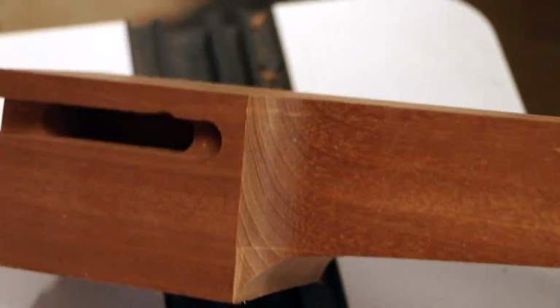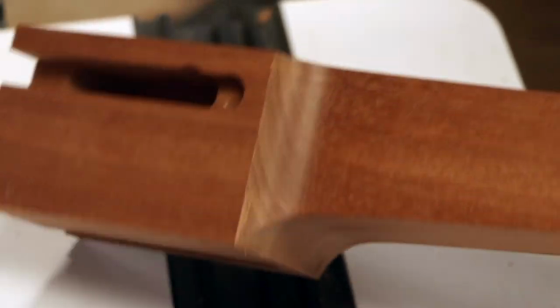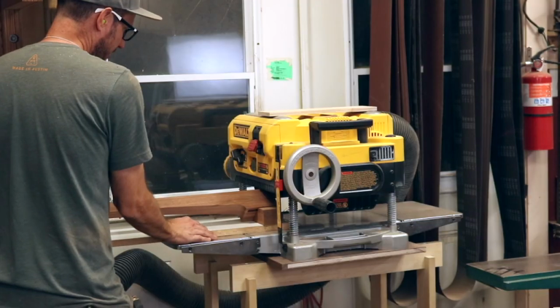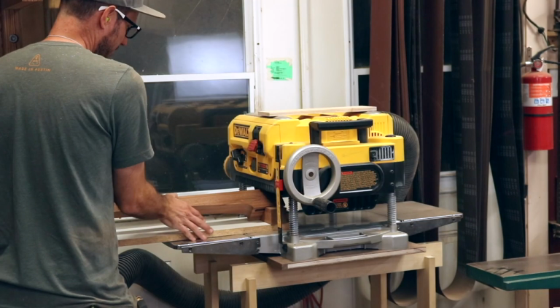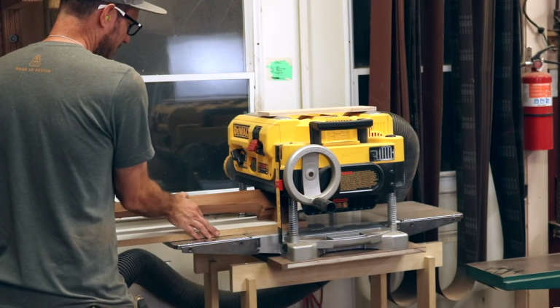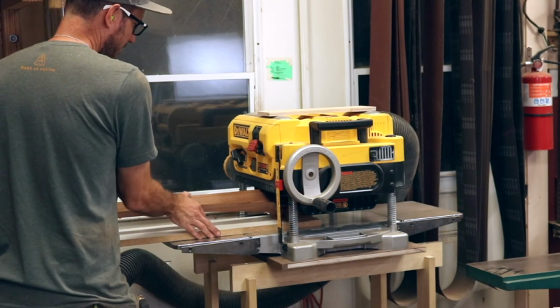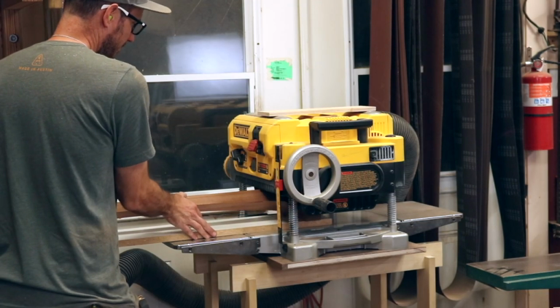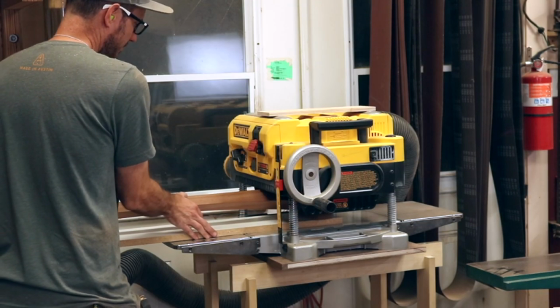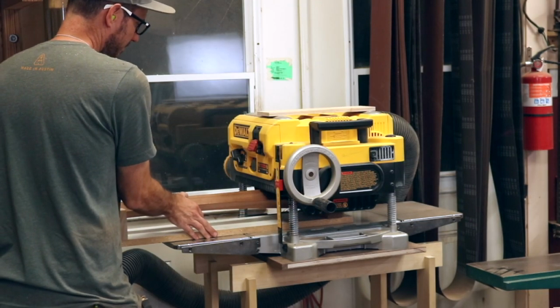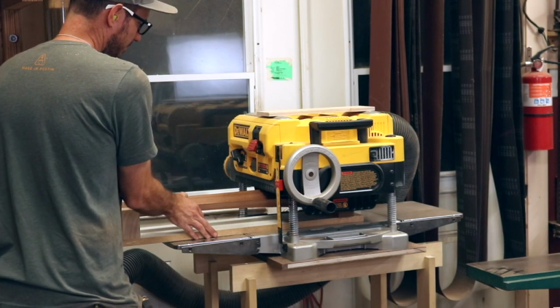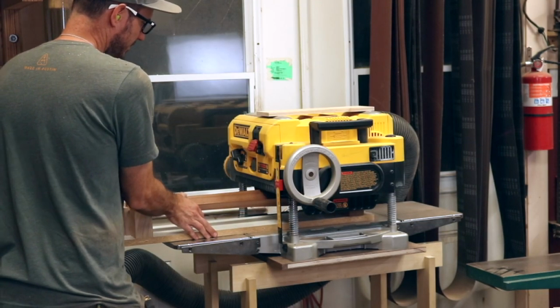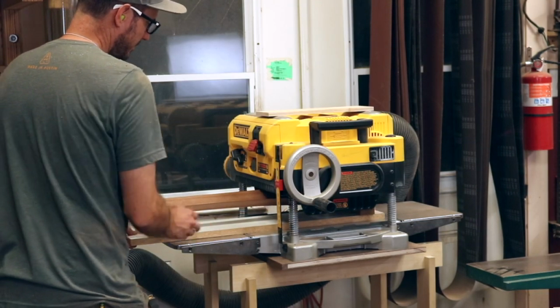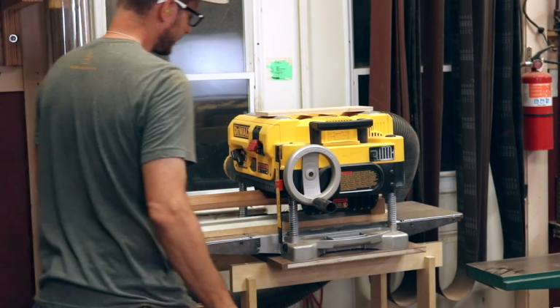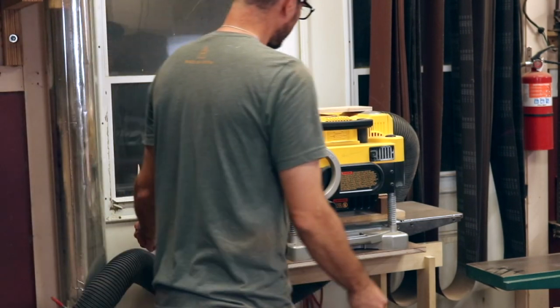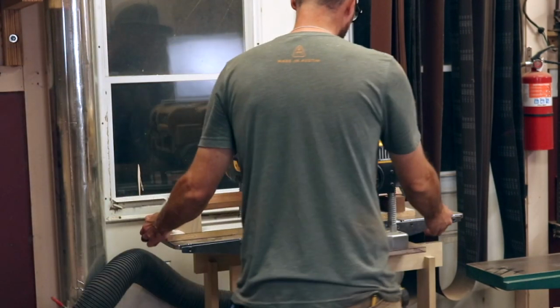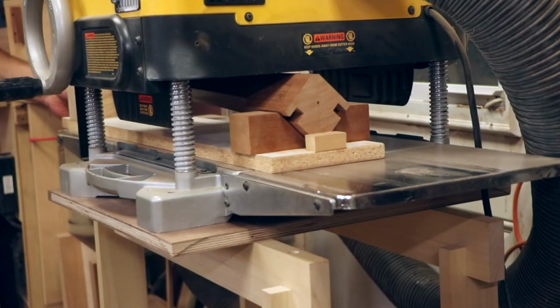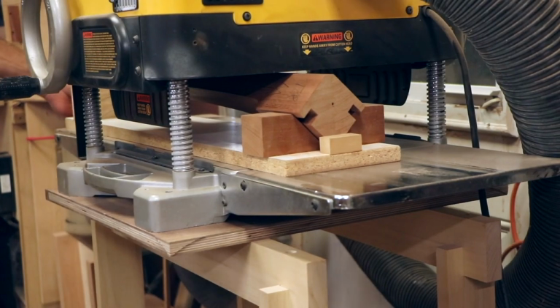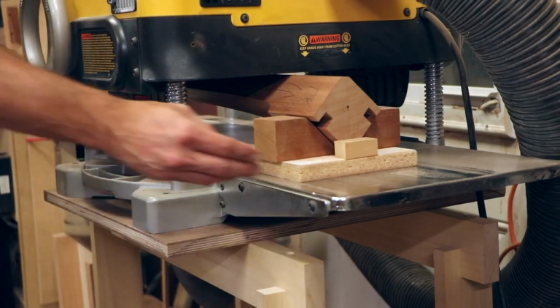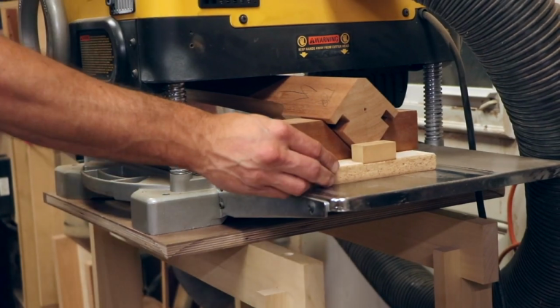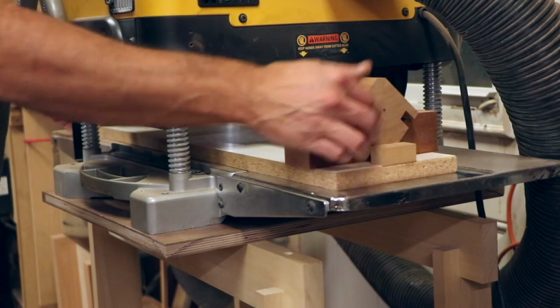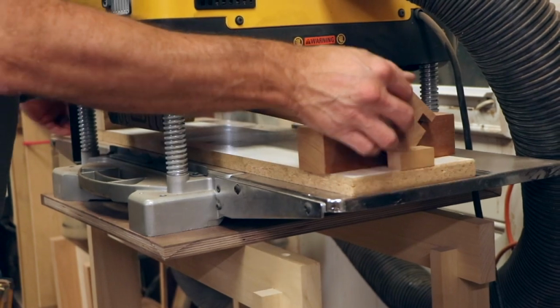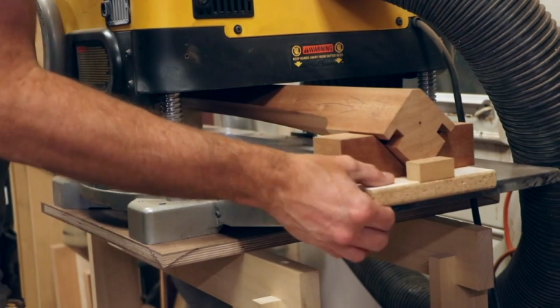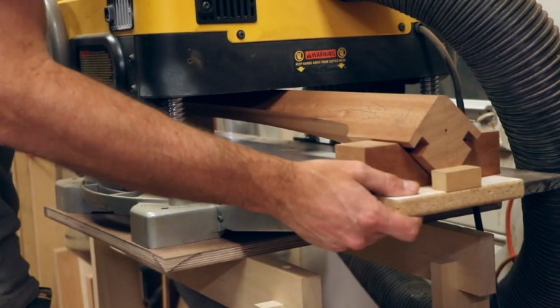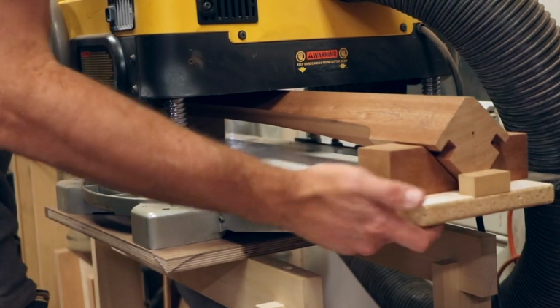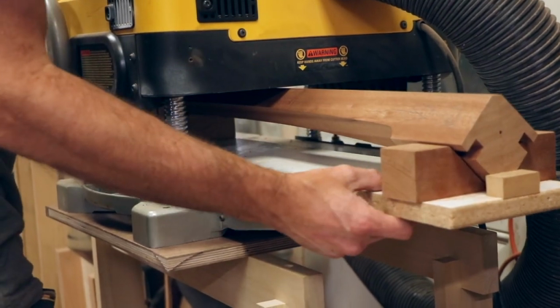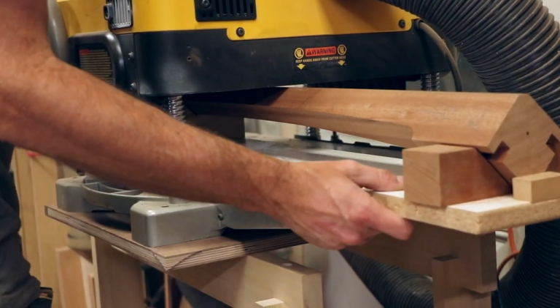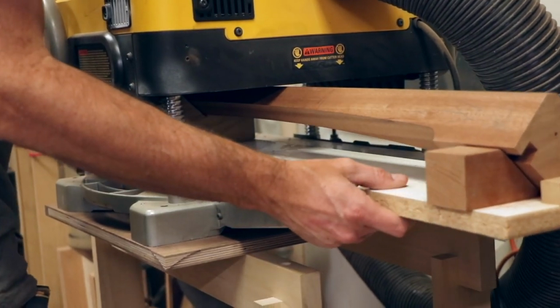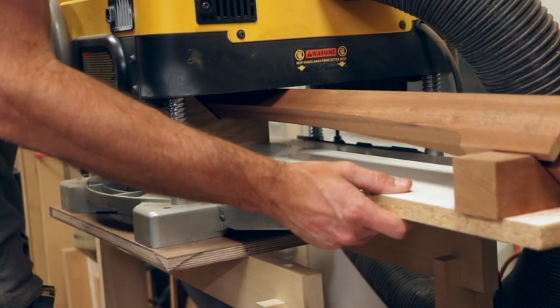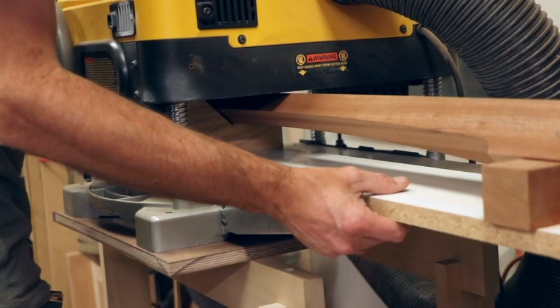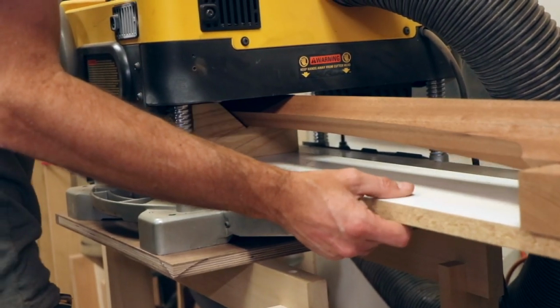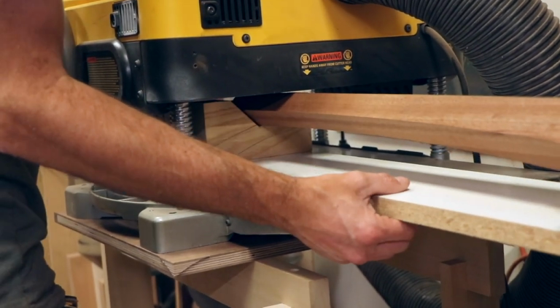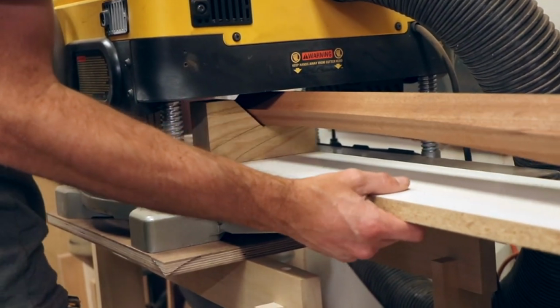The legs feature a tapered bevel on the front edge, and Philip has a nice little plane cradle that he uses to make that process pretty easy and repeatable.